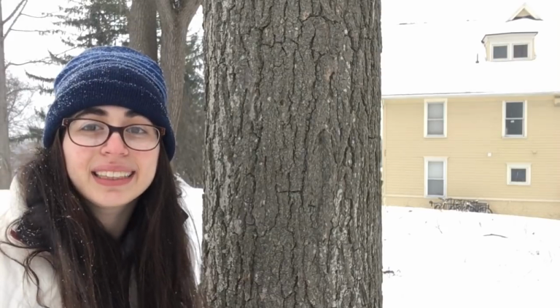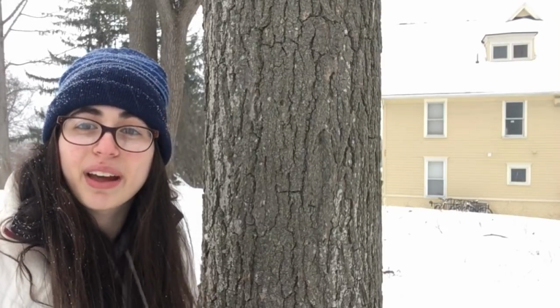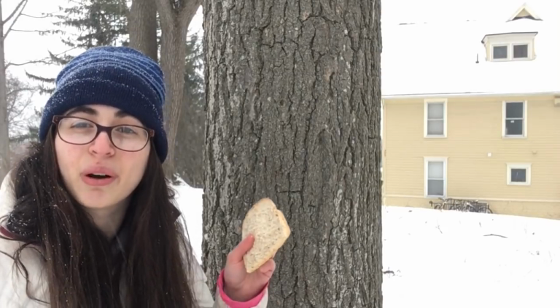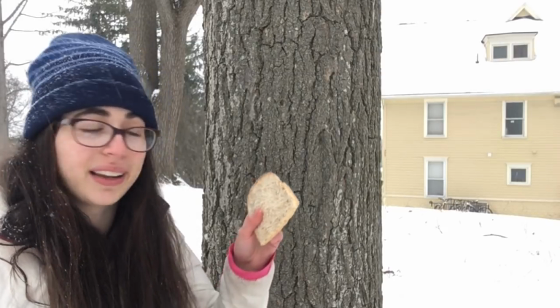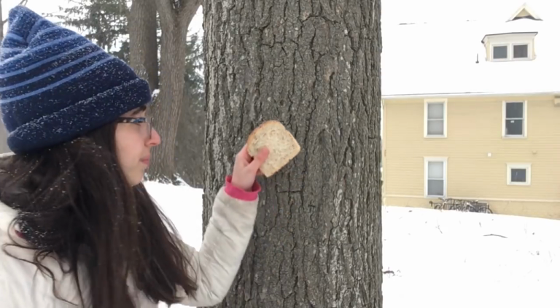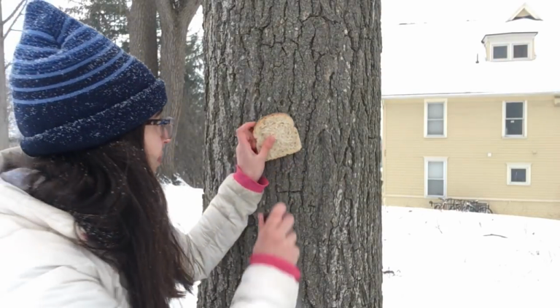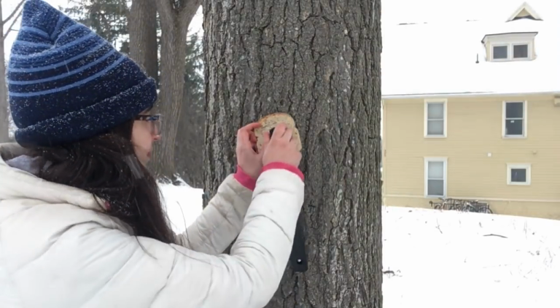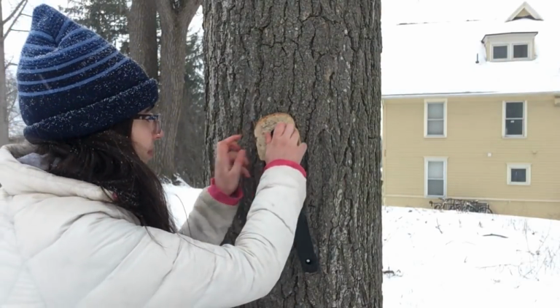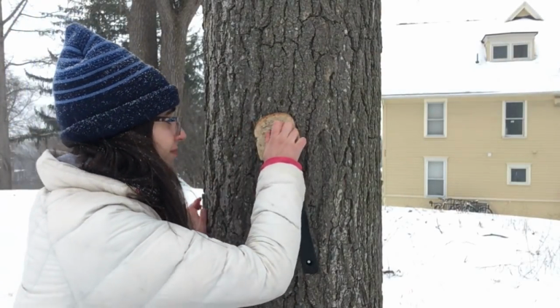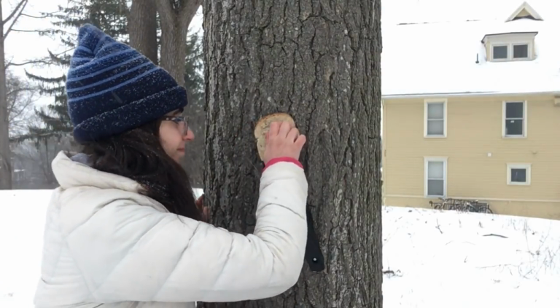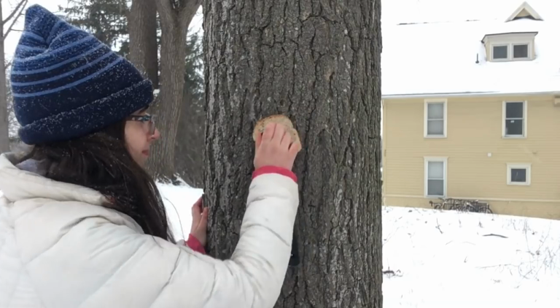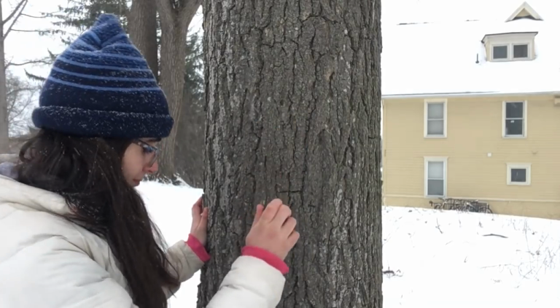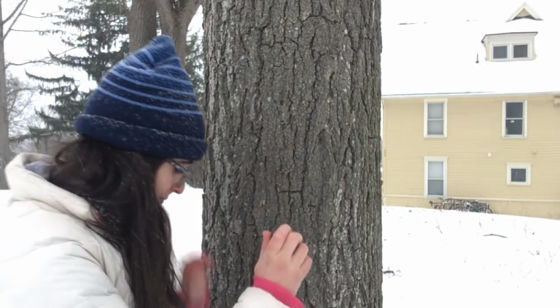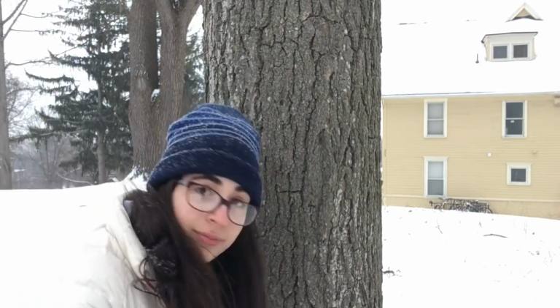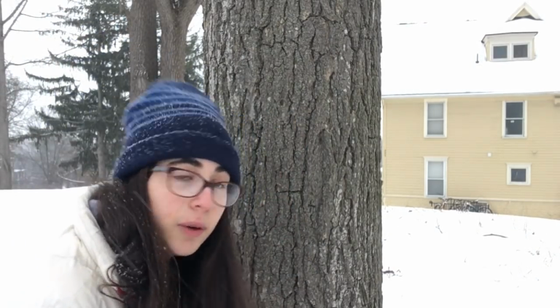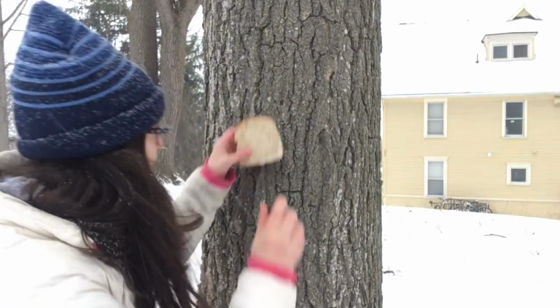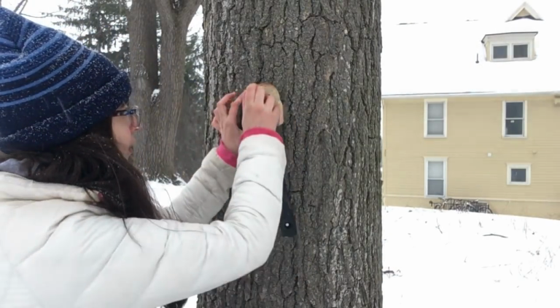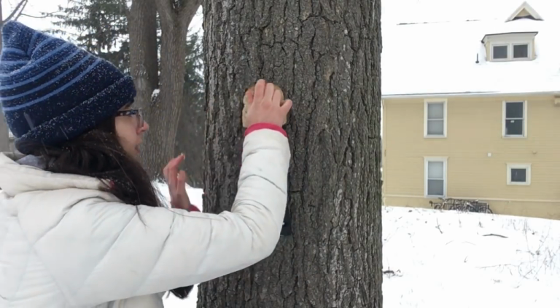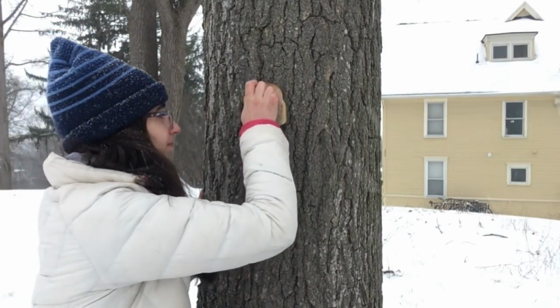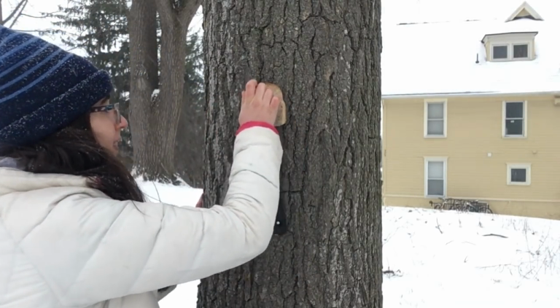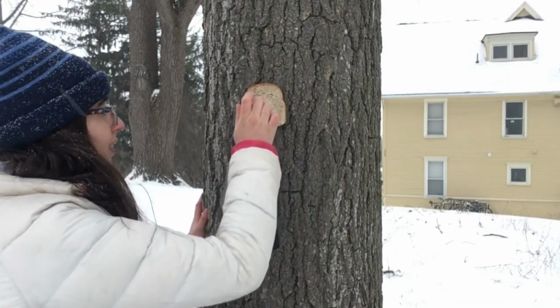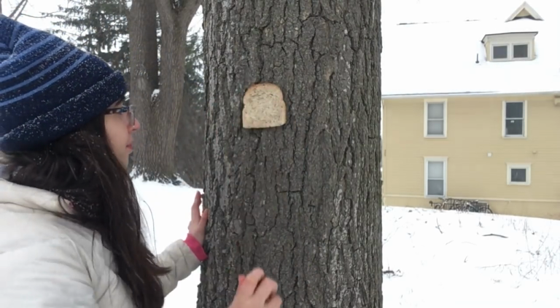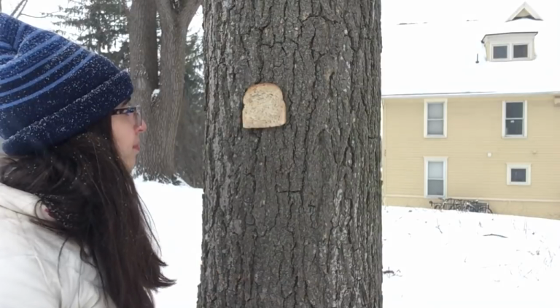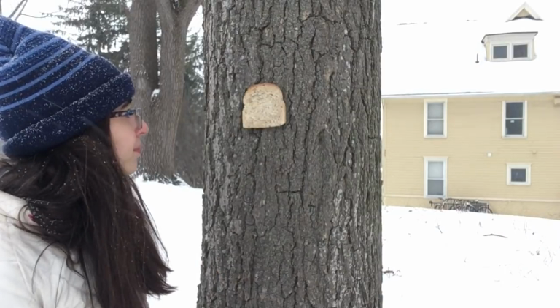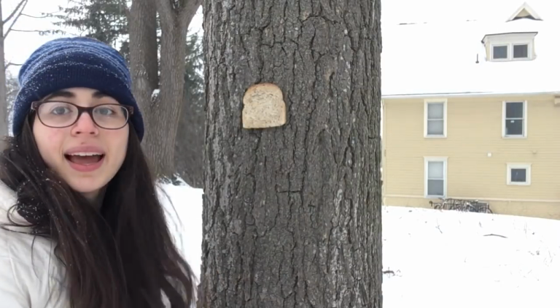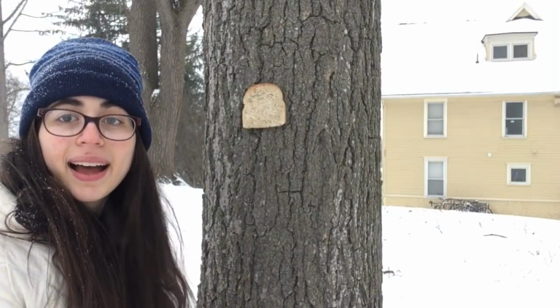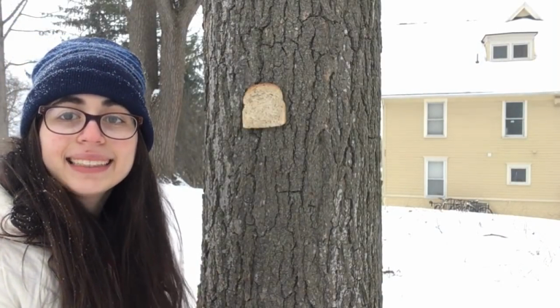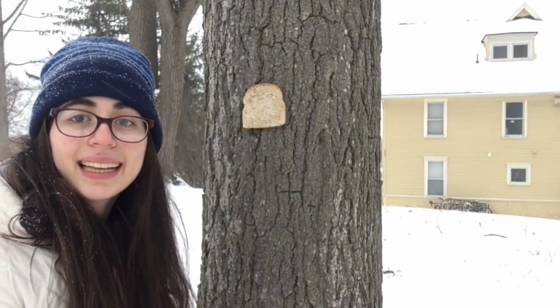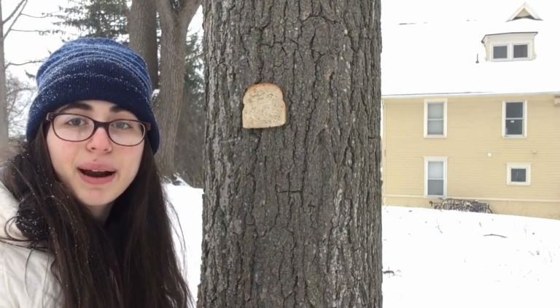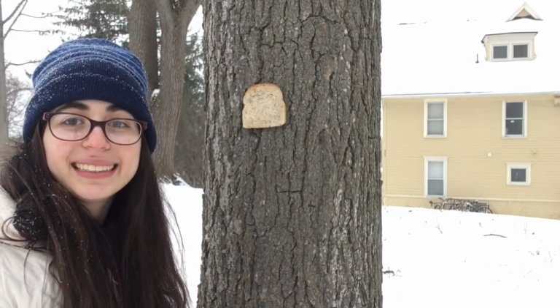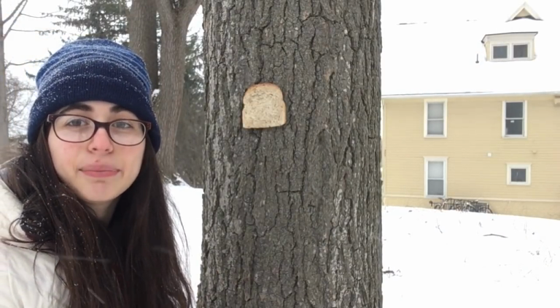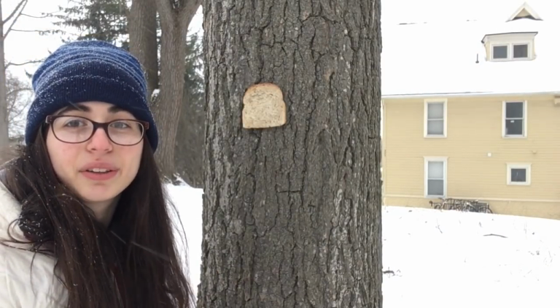Let's start with our control bread. Oops! As you can see, the bread was easily stapled to the tree.